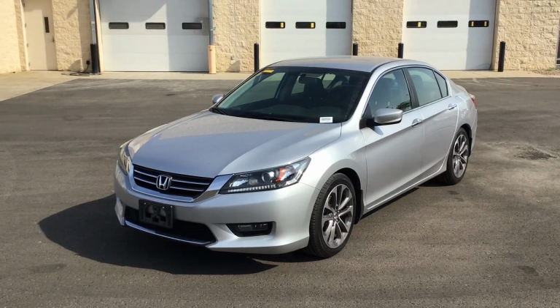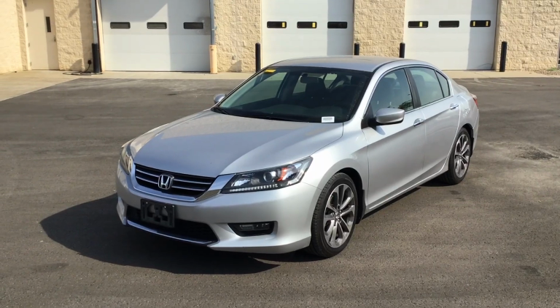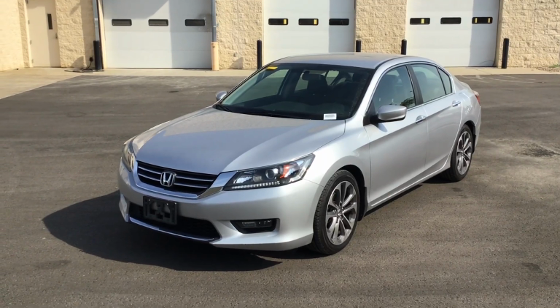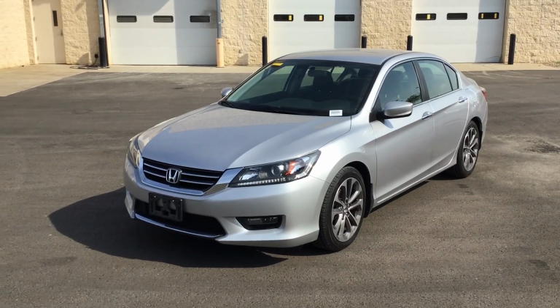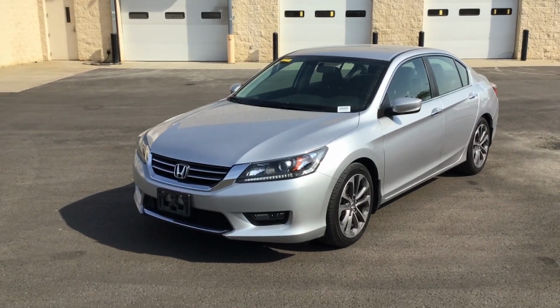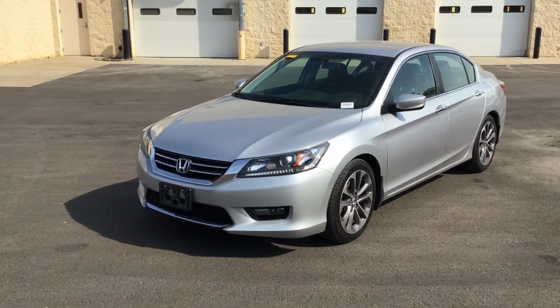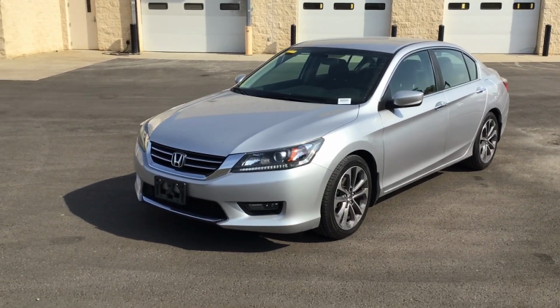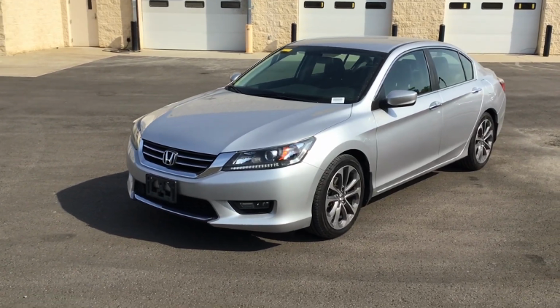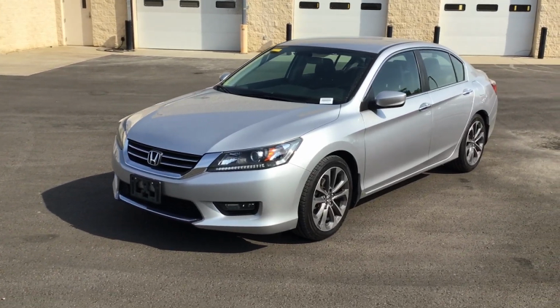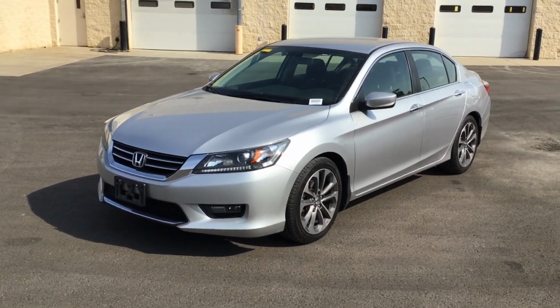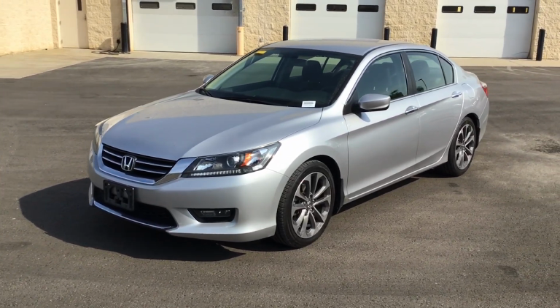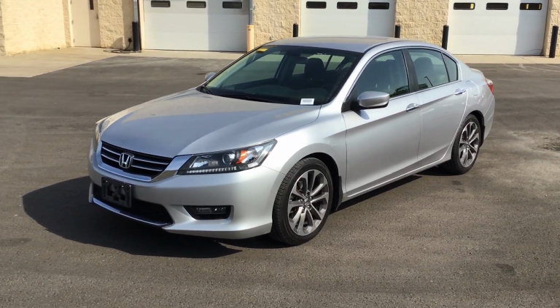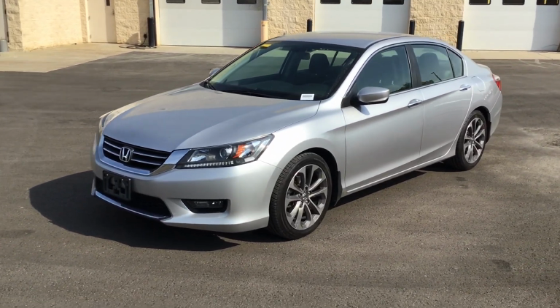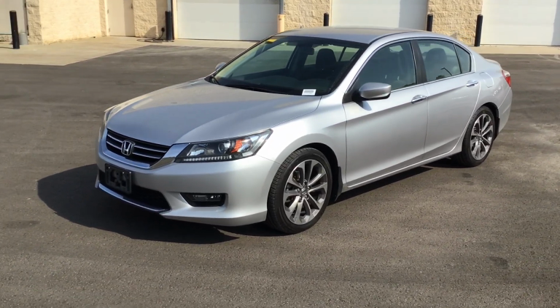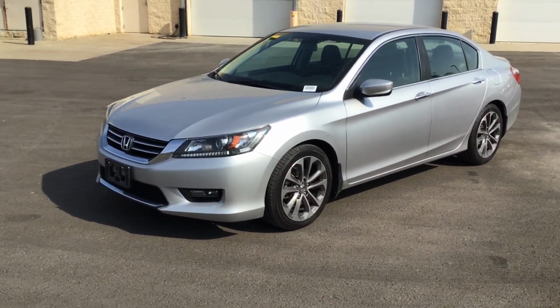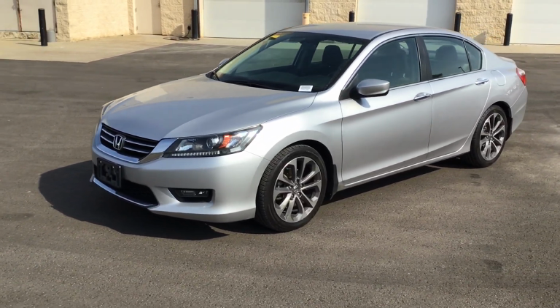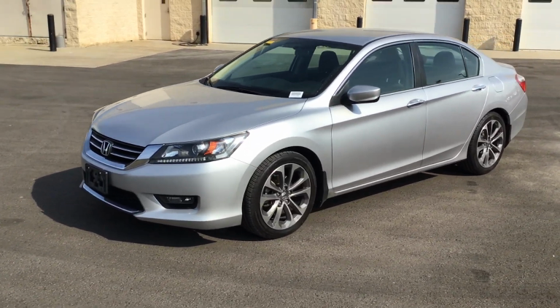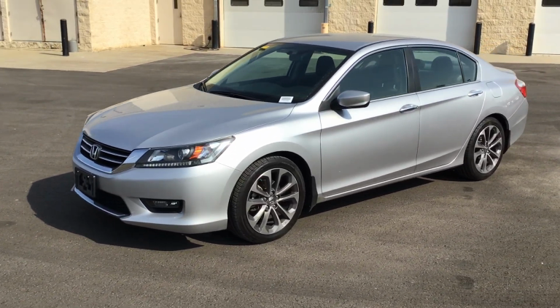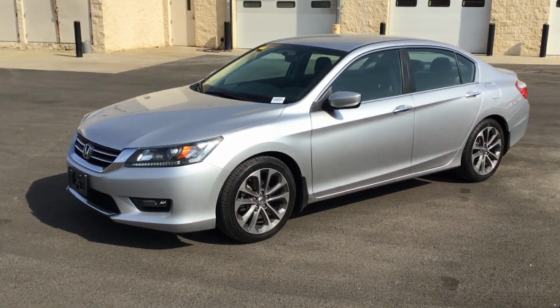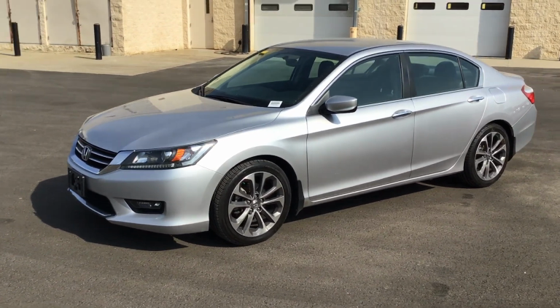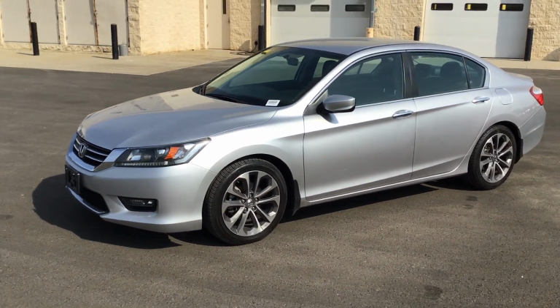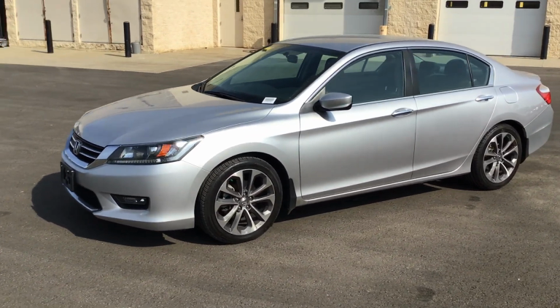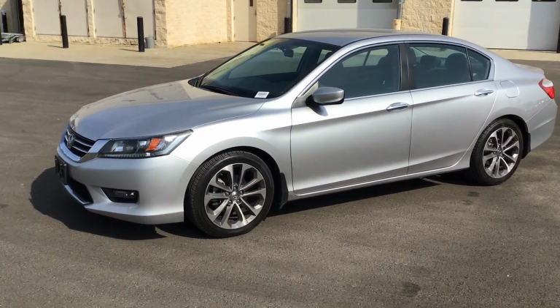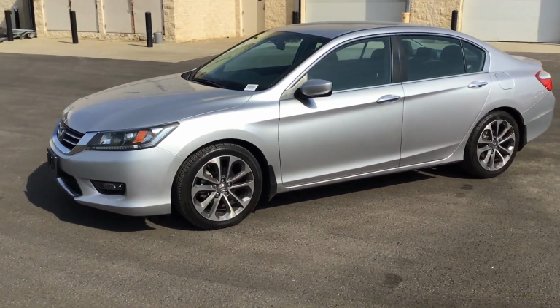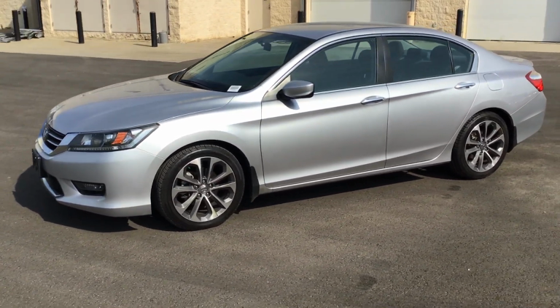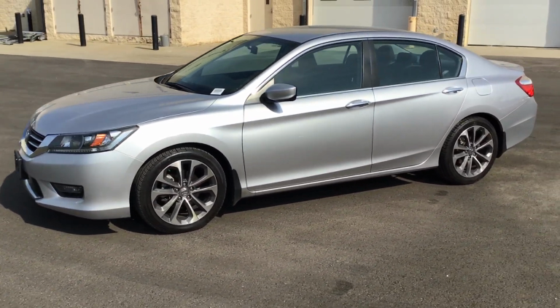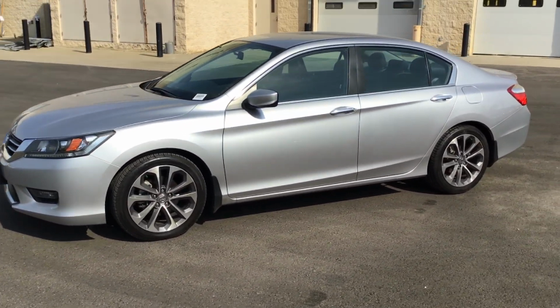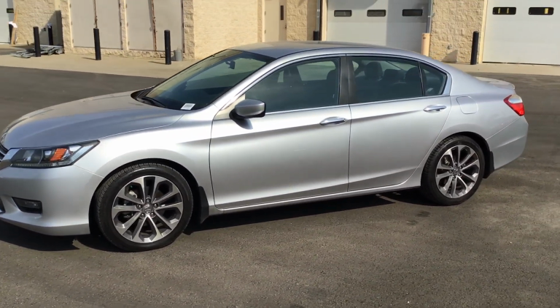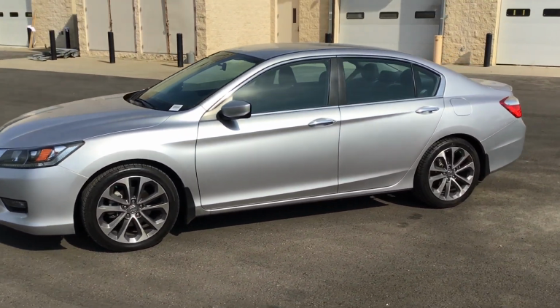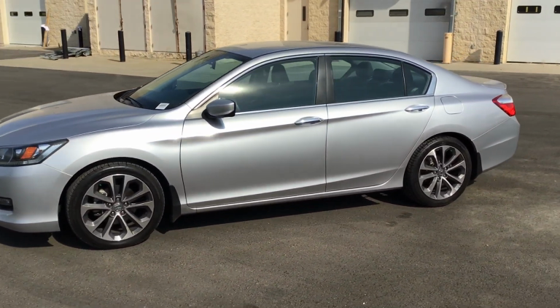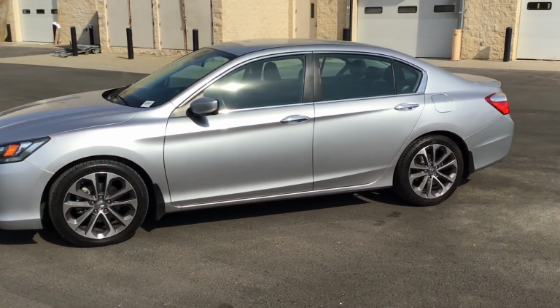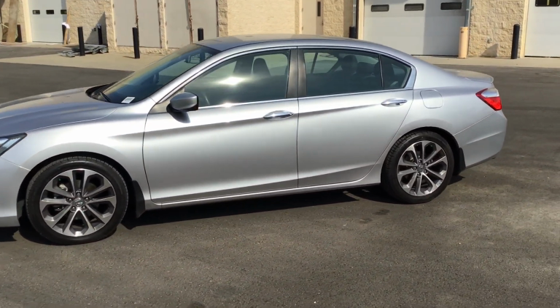Good morning. This is the 2015 Honda Accord. I'm going to walk around this vehicle here, and it's in excellent condition.